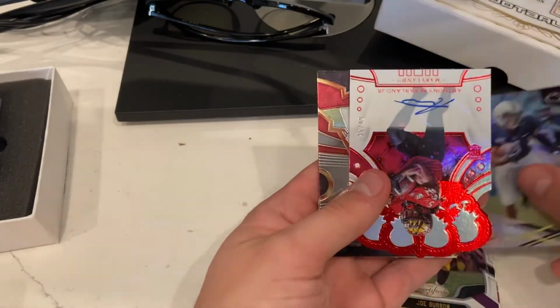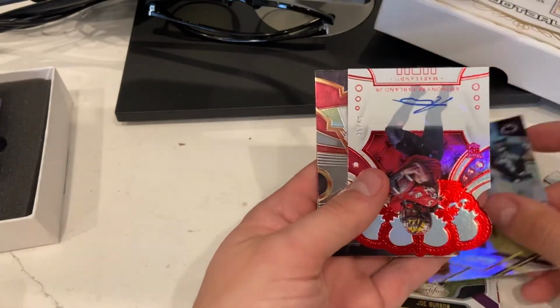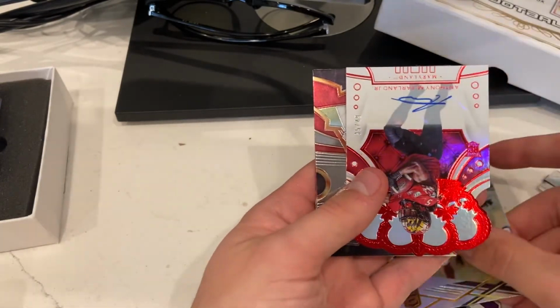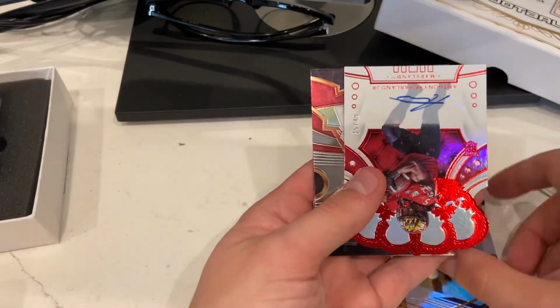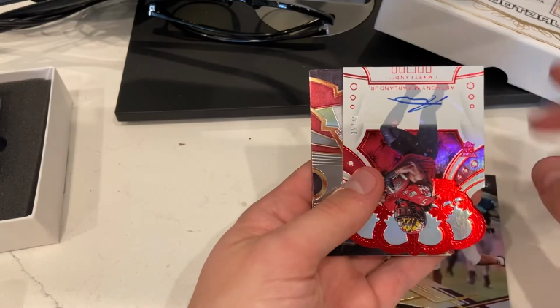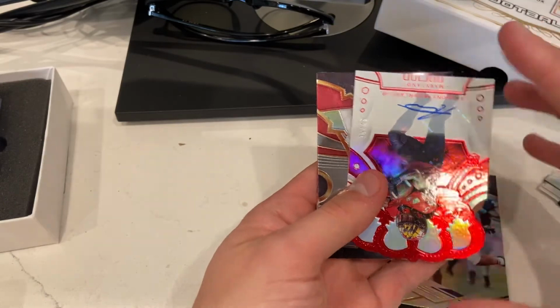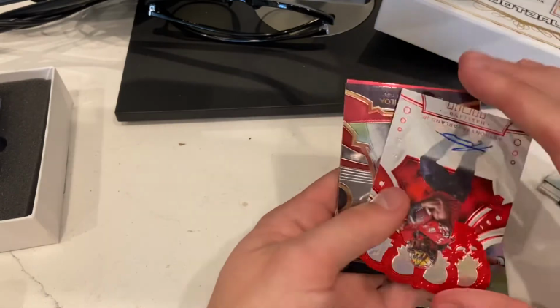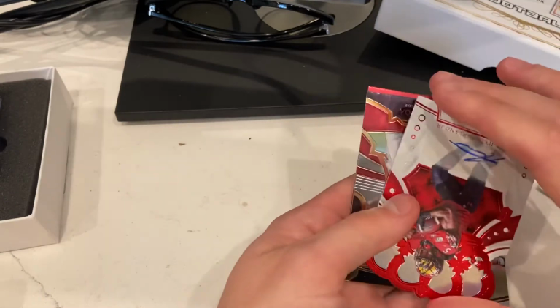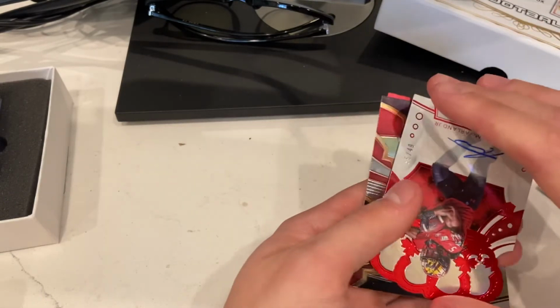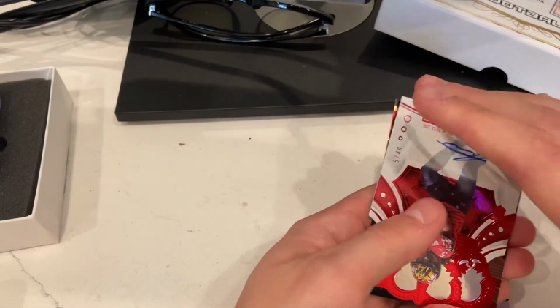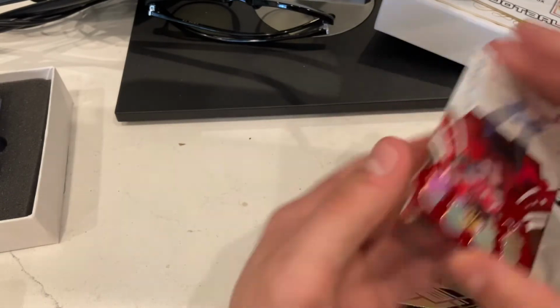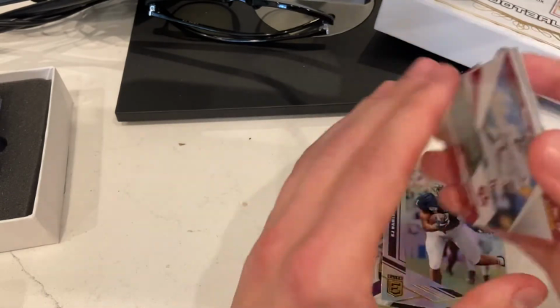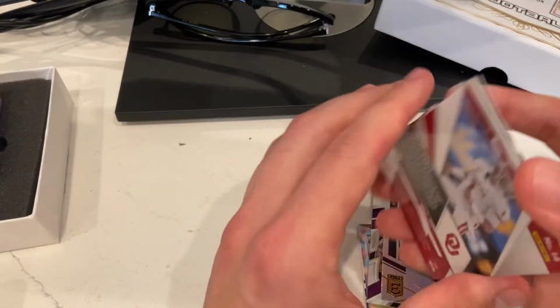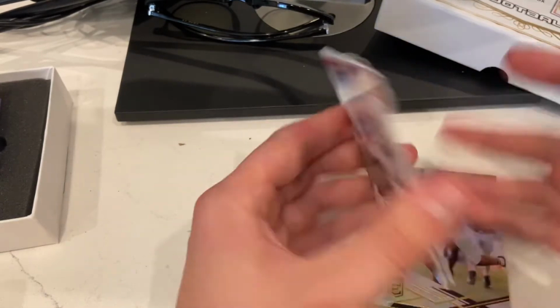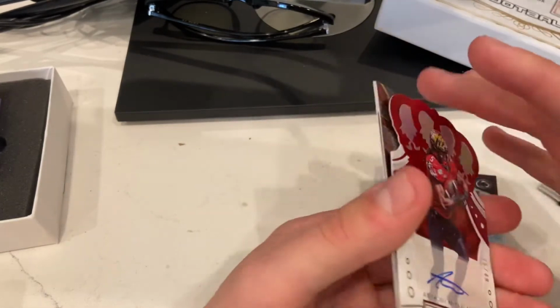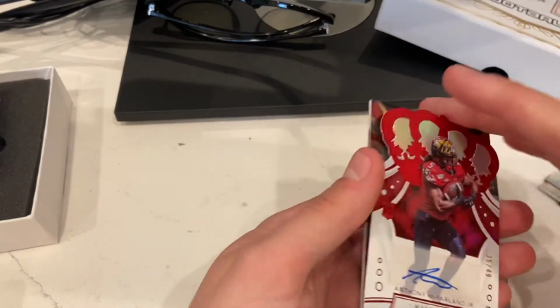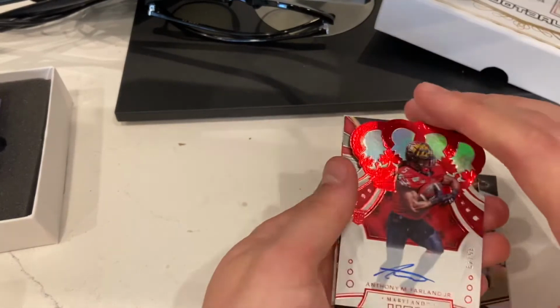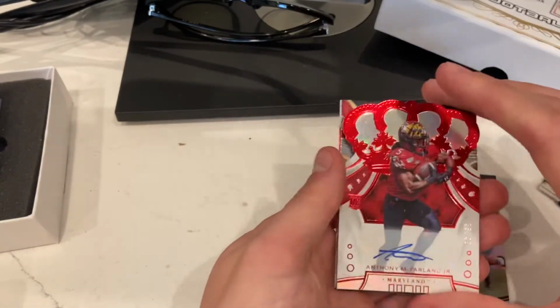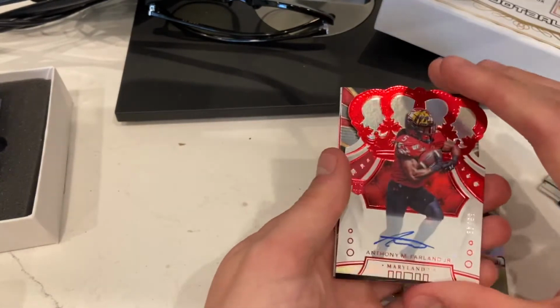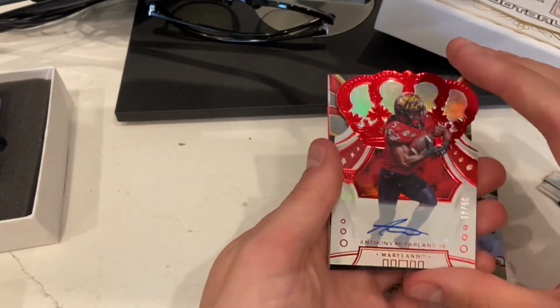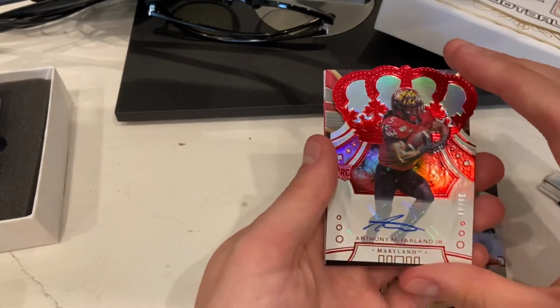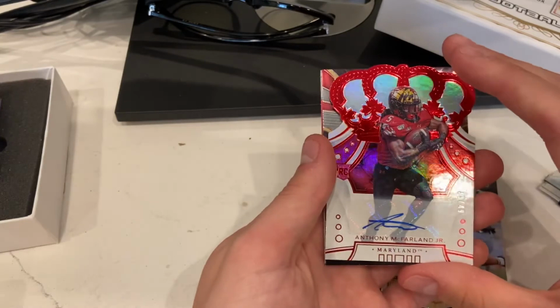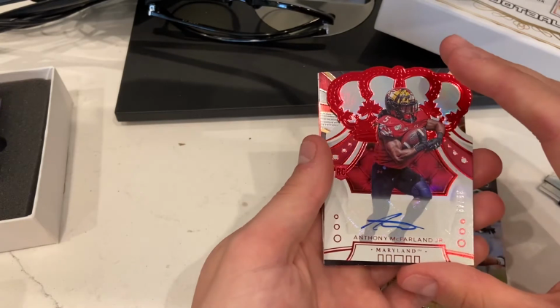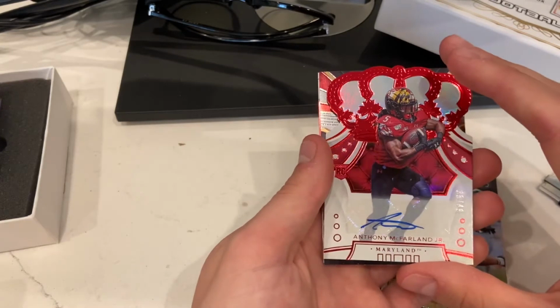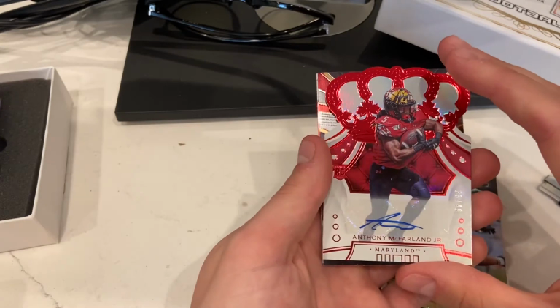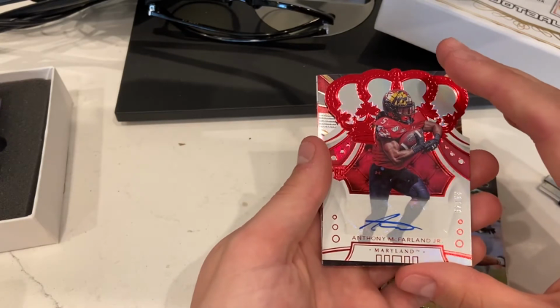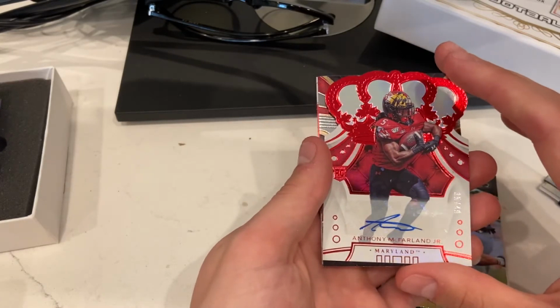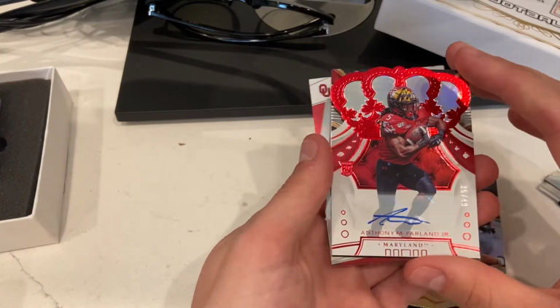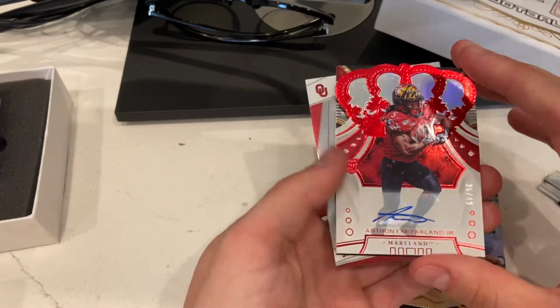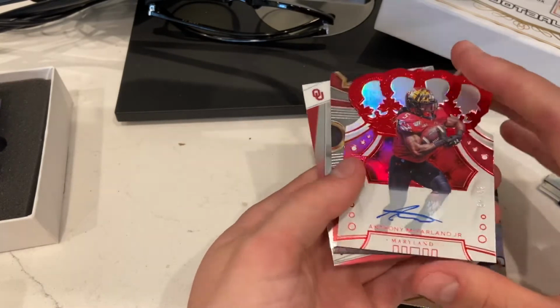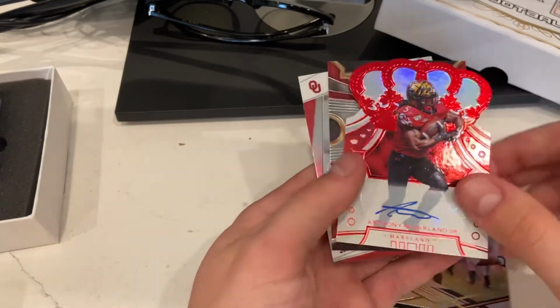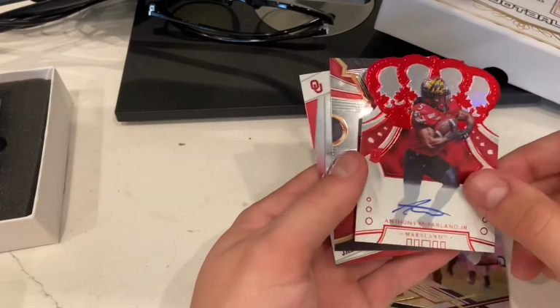We got an auto — Anthony McFarlane Jr. There we go, we got an auto, but I wish it was a Burrow, actually. 35 out of 49, Anthony McFarlane.